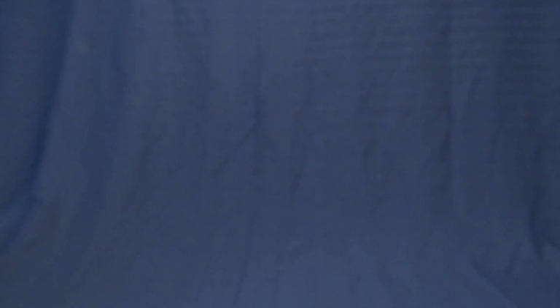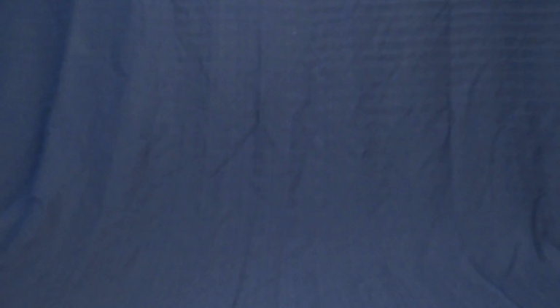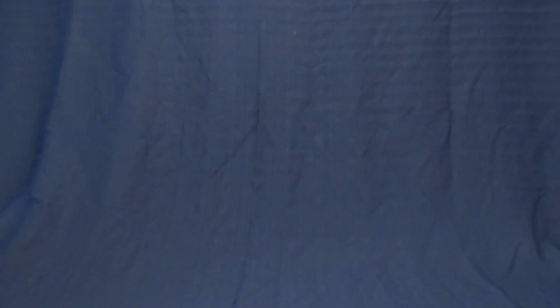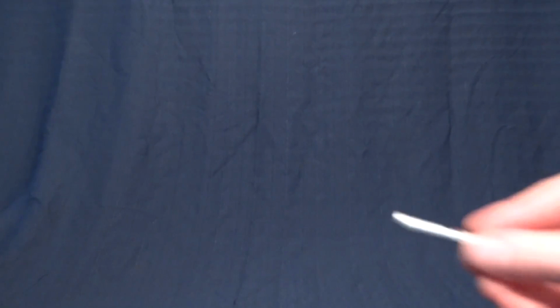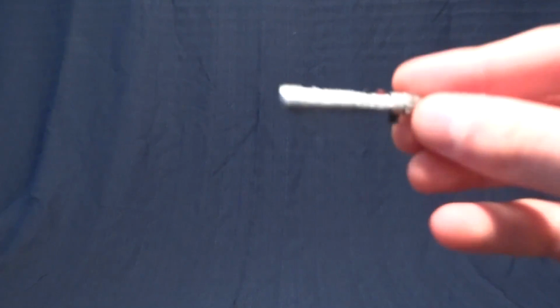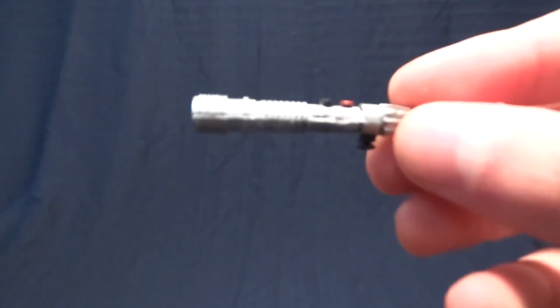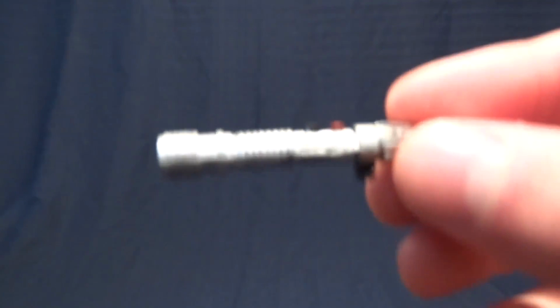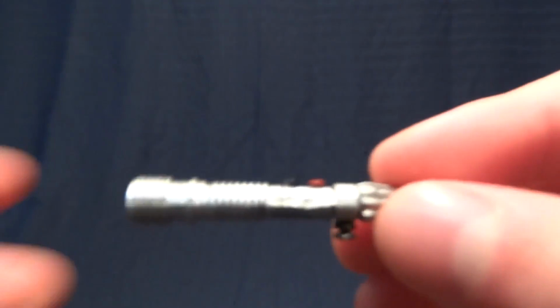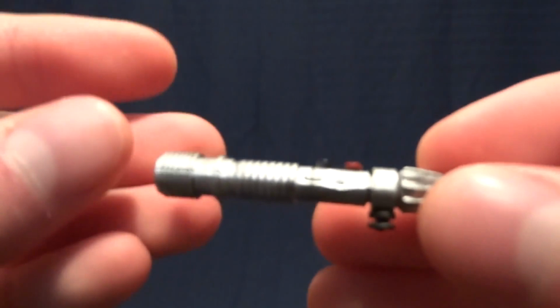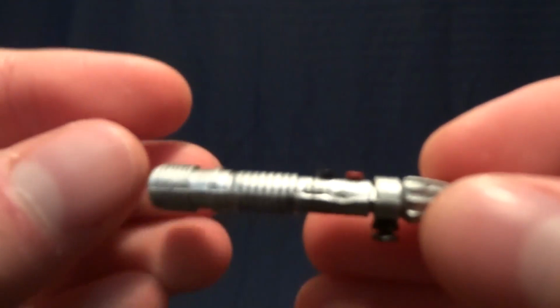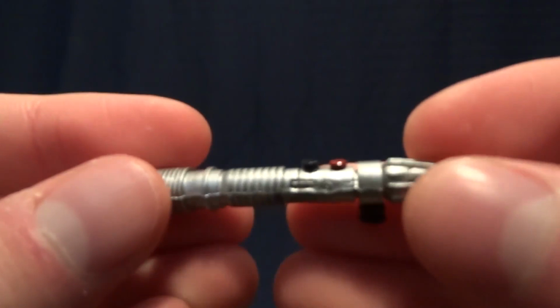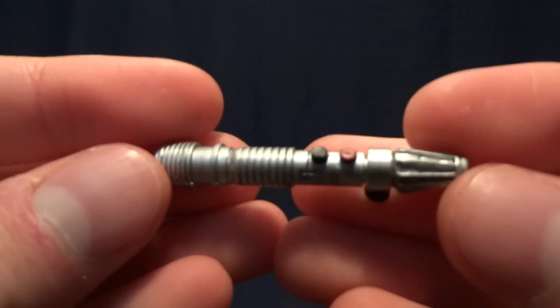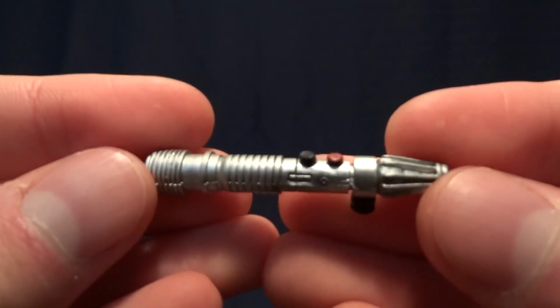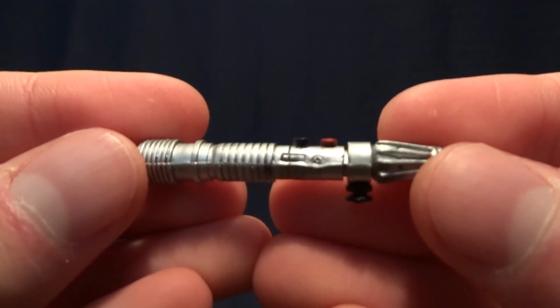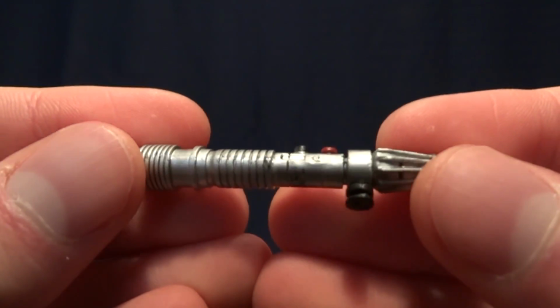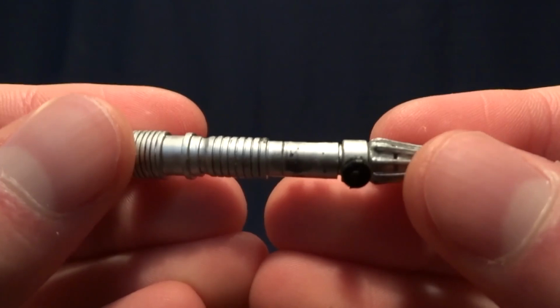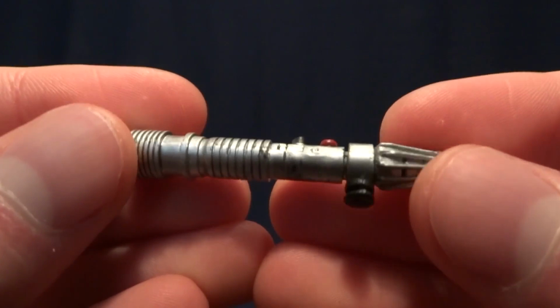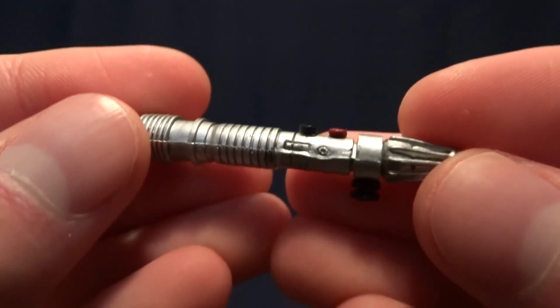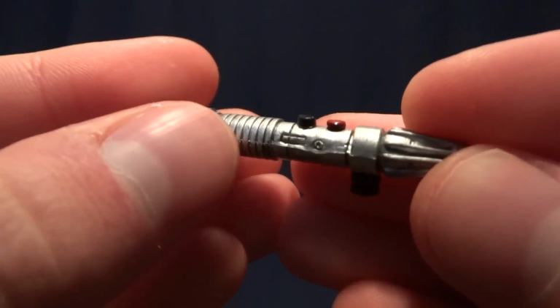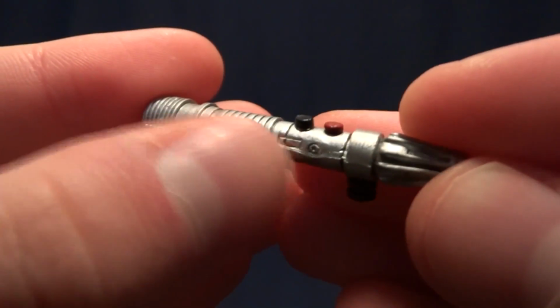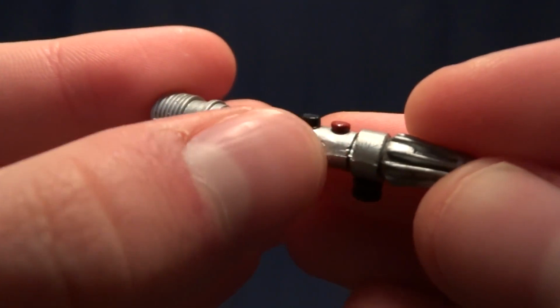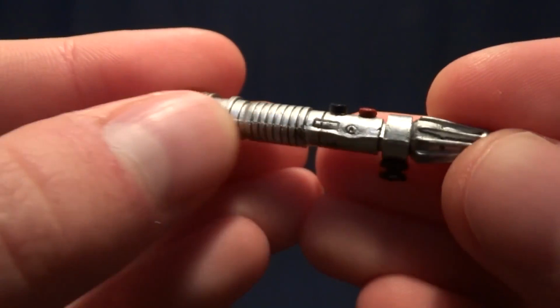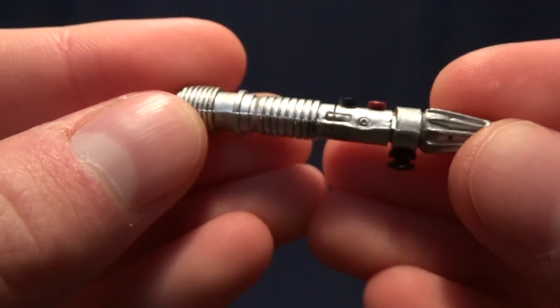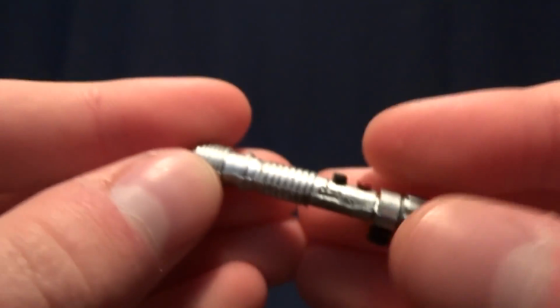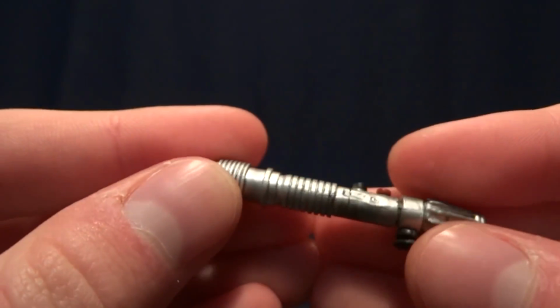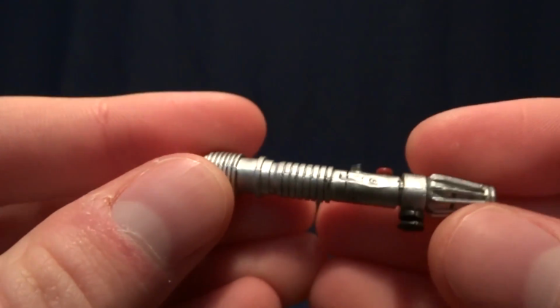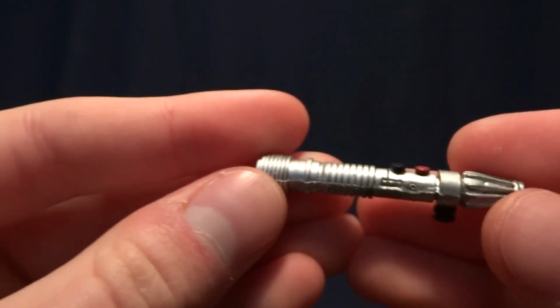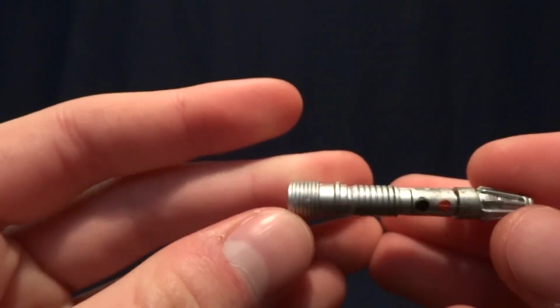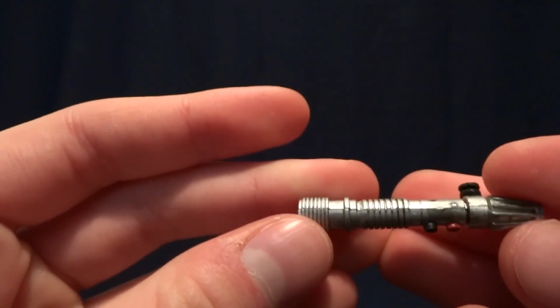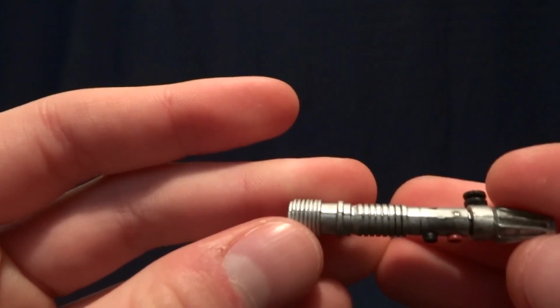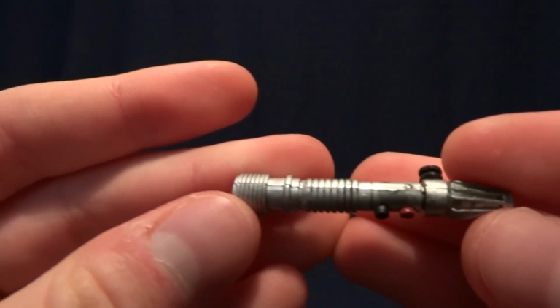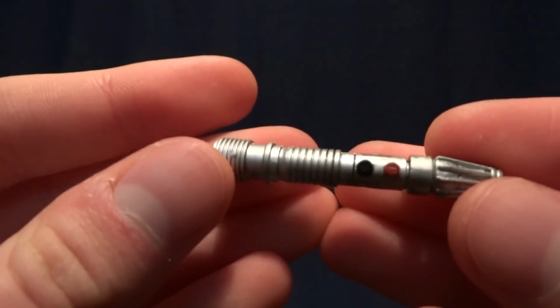He also comes with an unignited lightsaber hilt, which has a pretty bad seam line, but it's not a huge deal. The paintwork is pretty good.